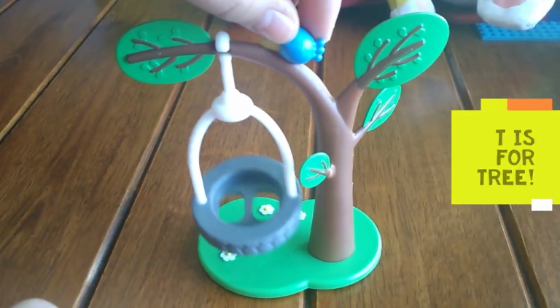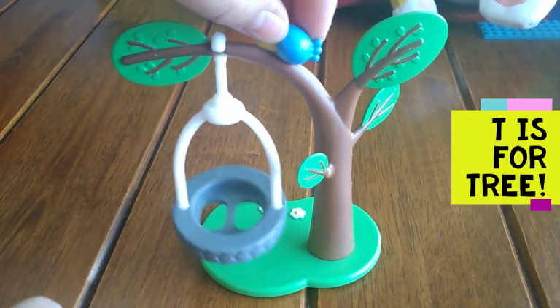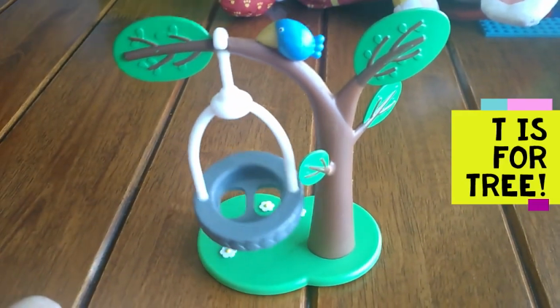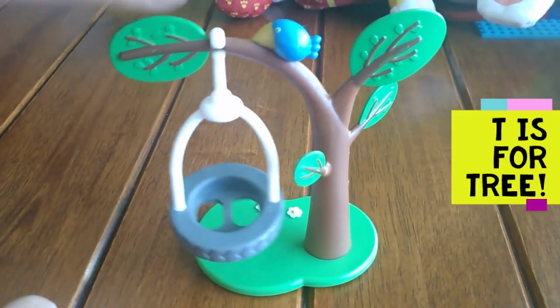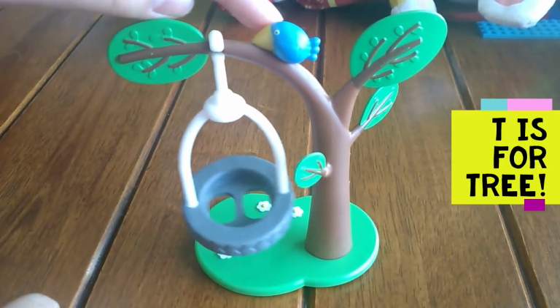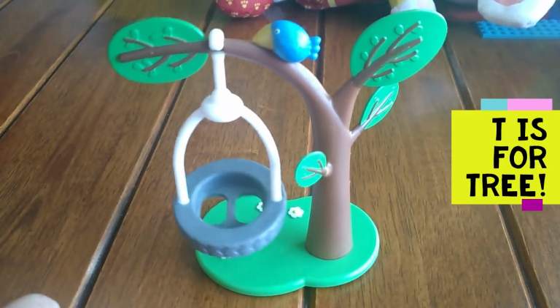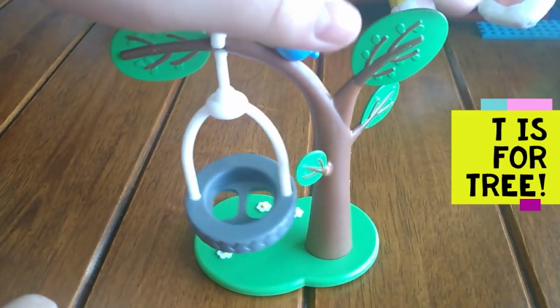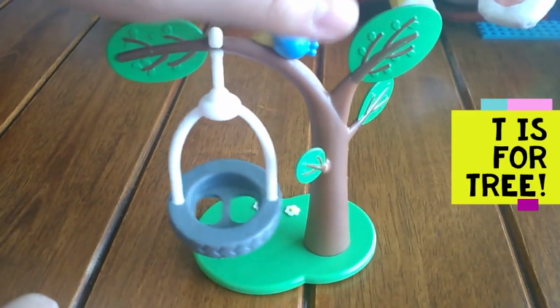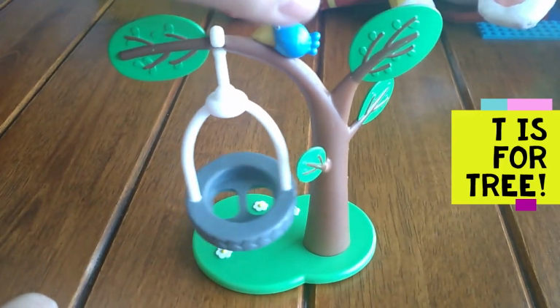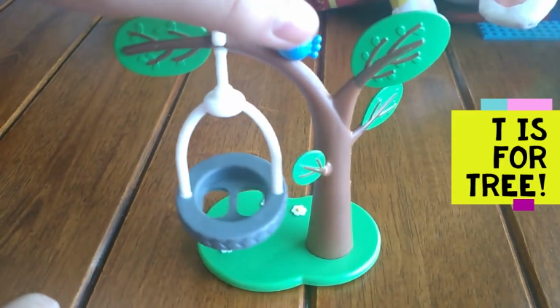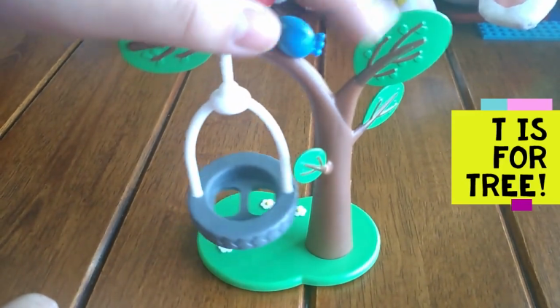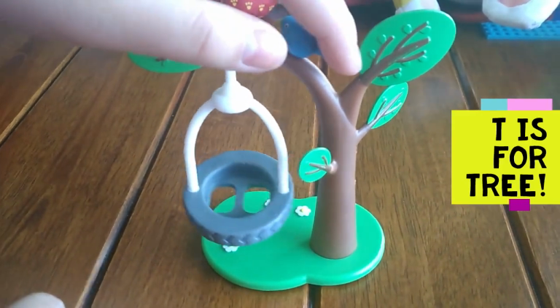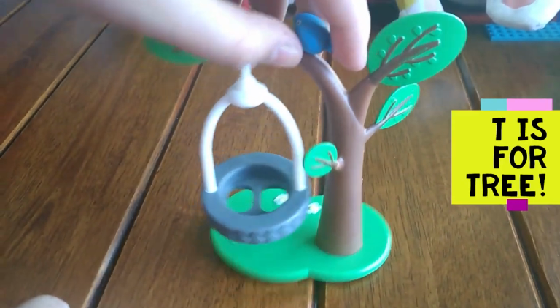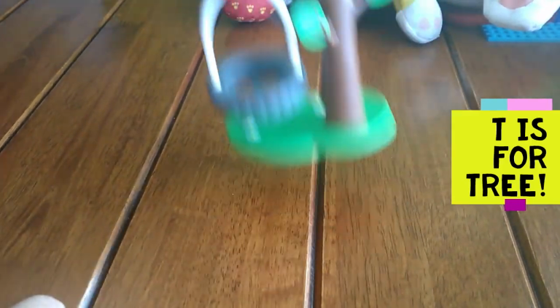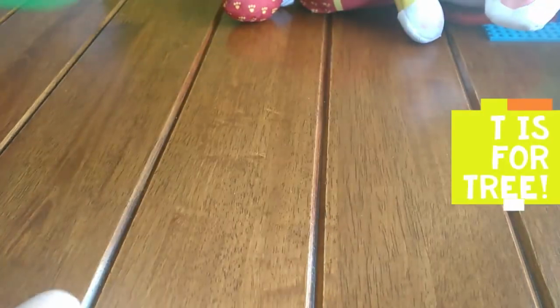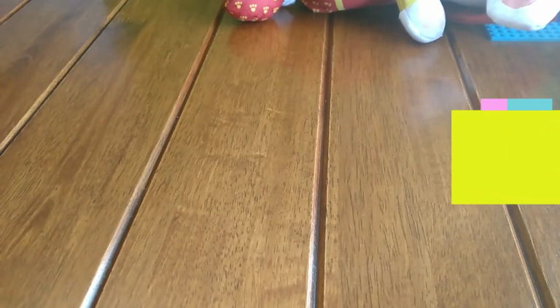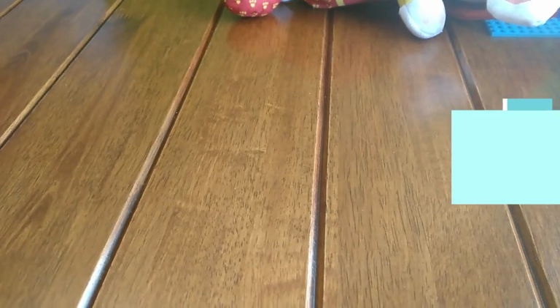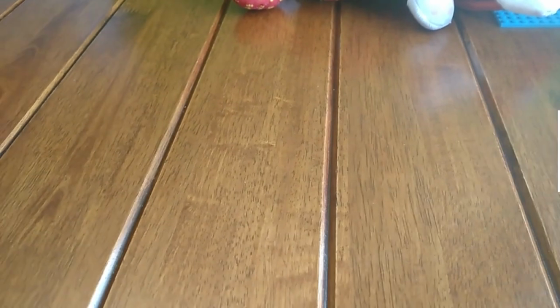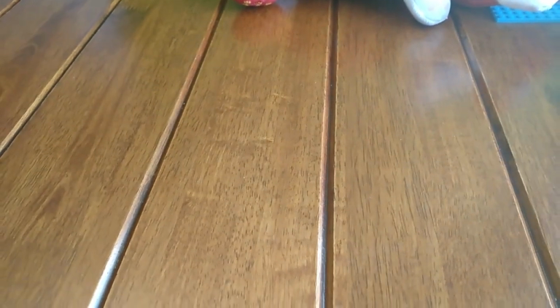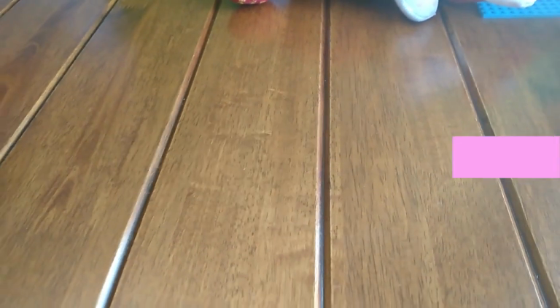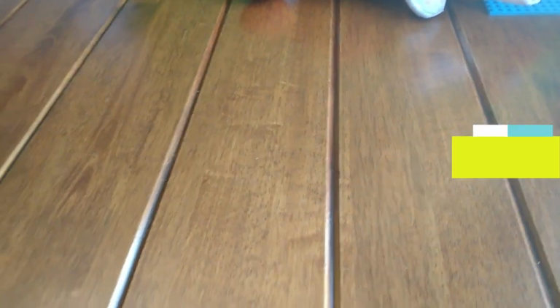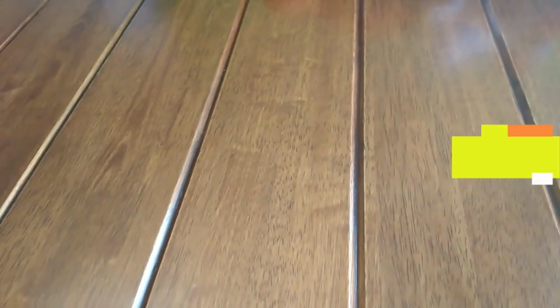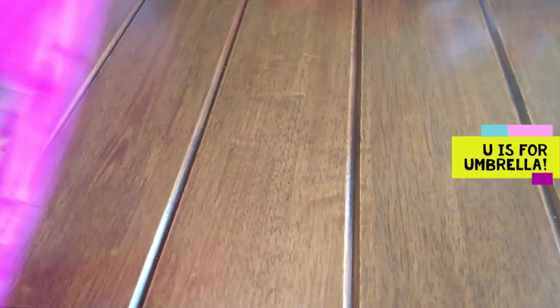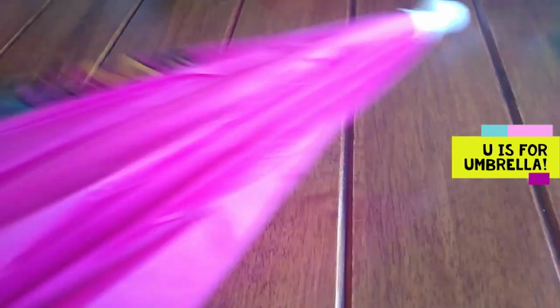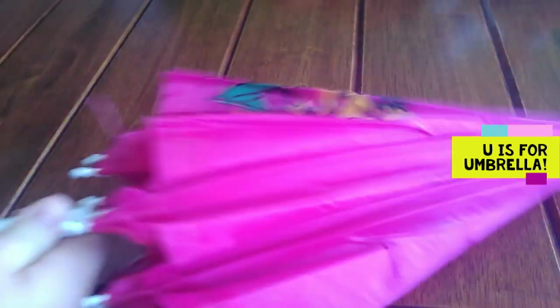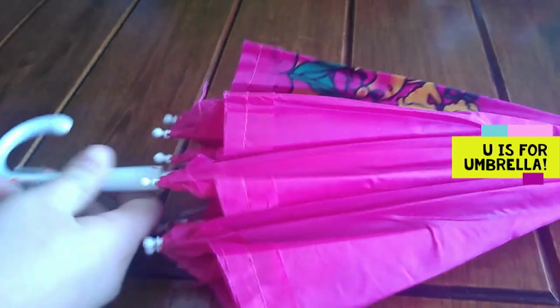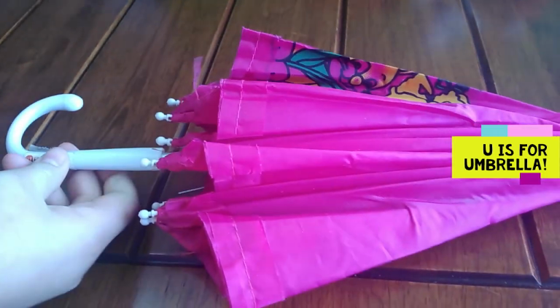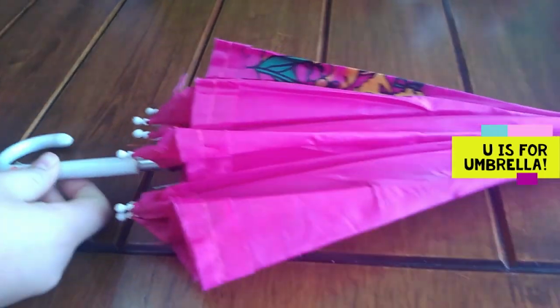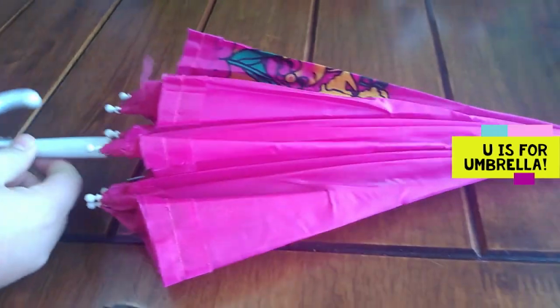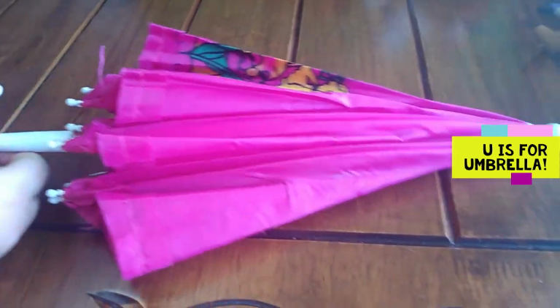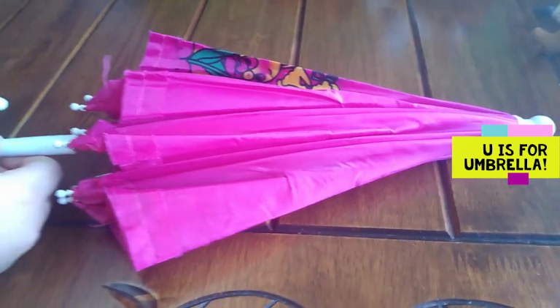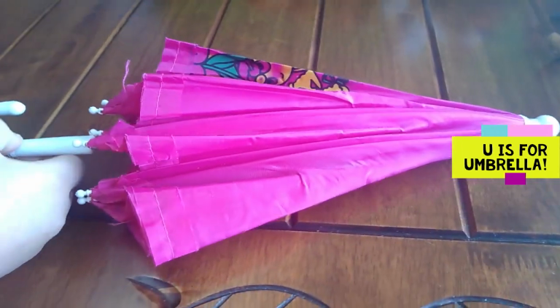T is for tree. T, T, tree. U is for umbrella. Umbrella.